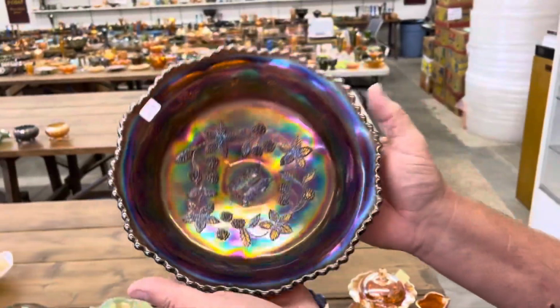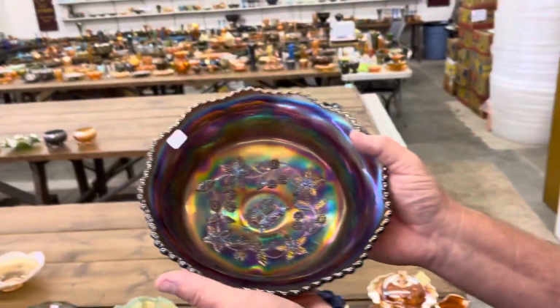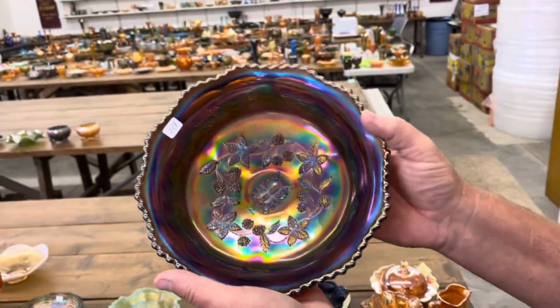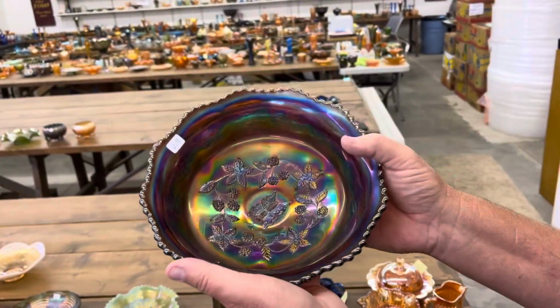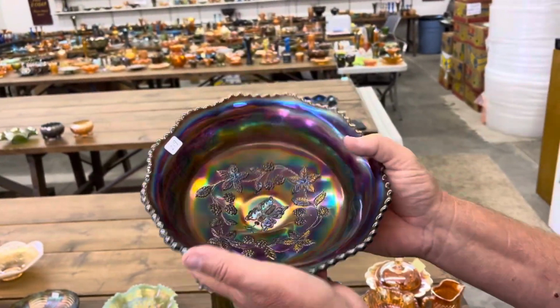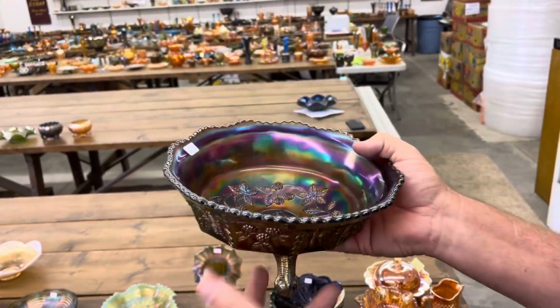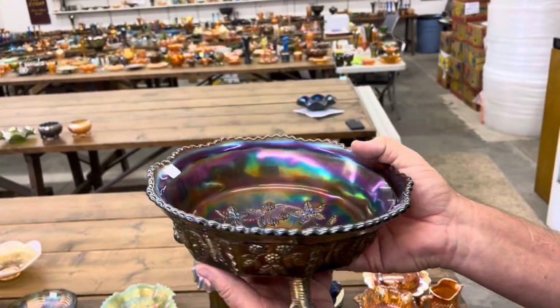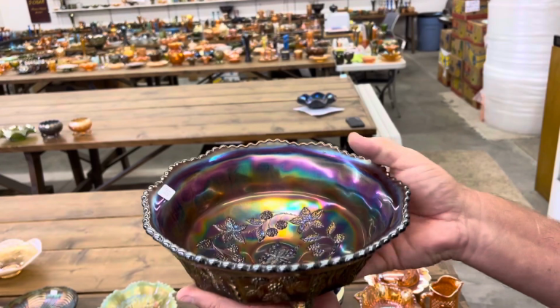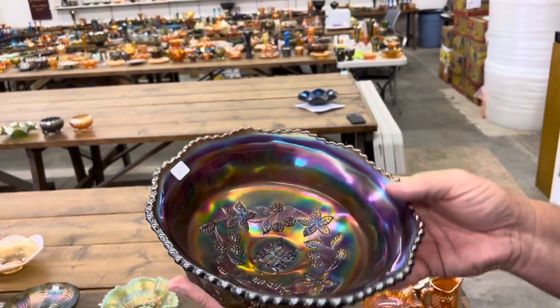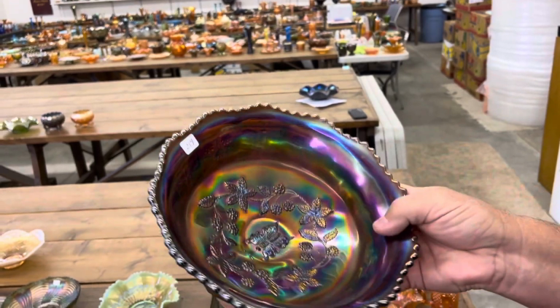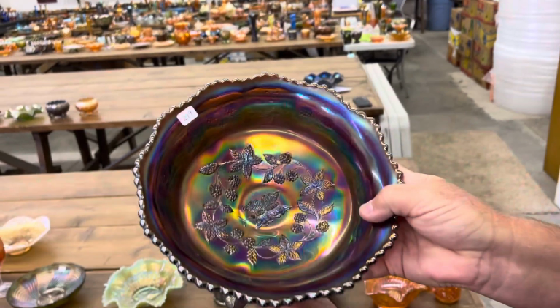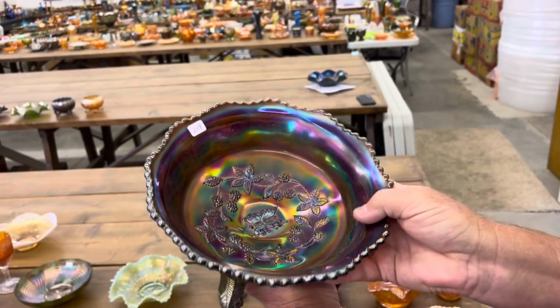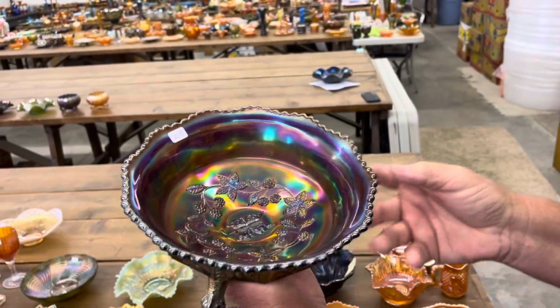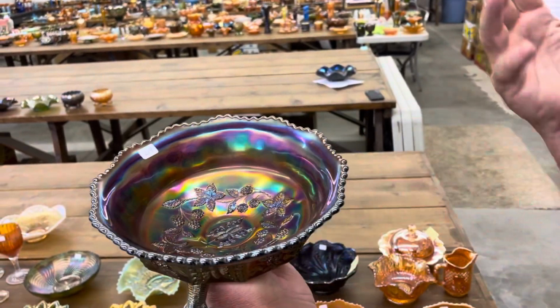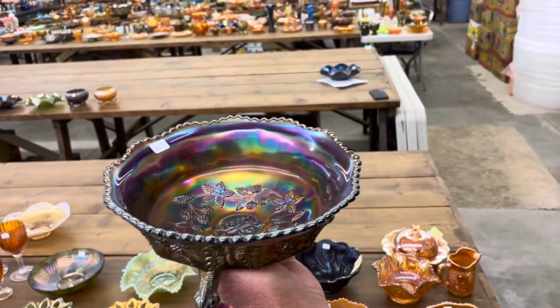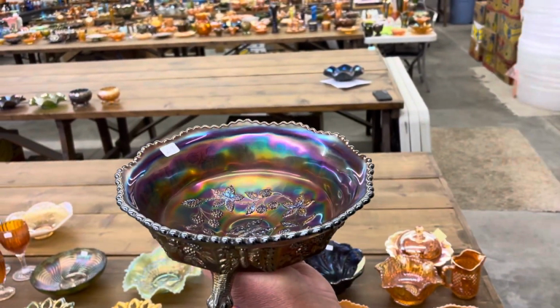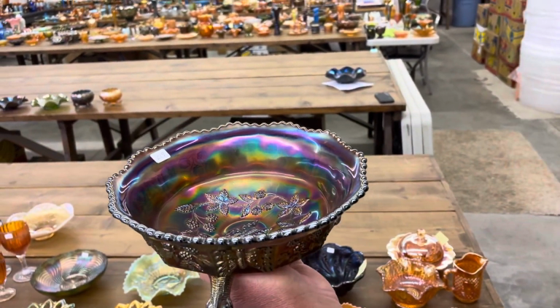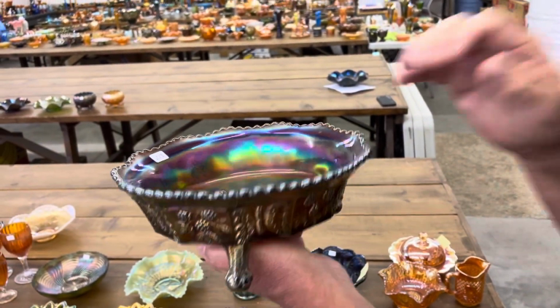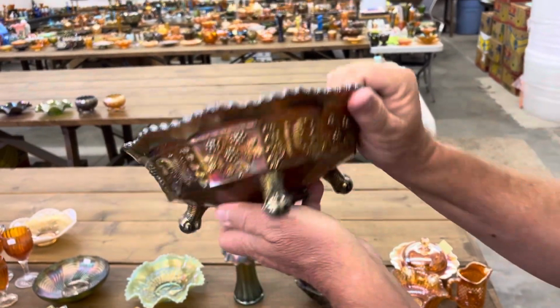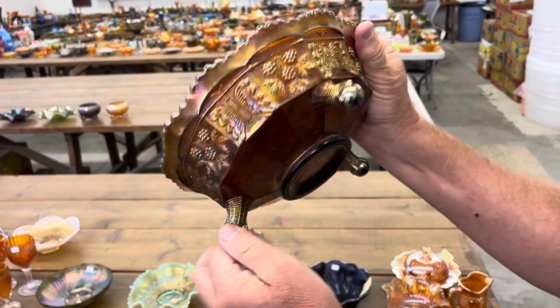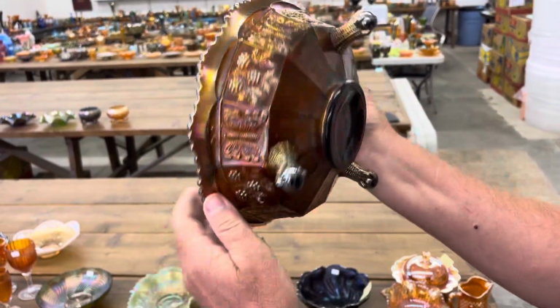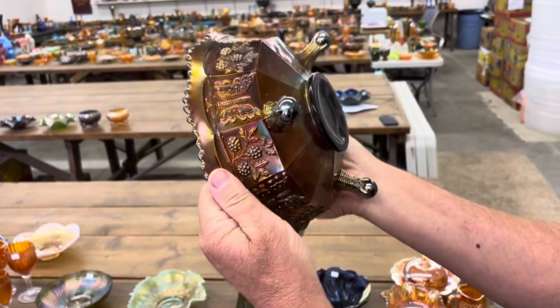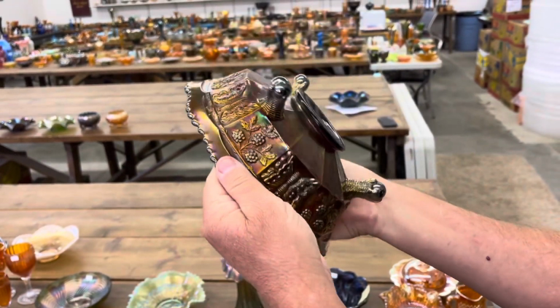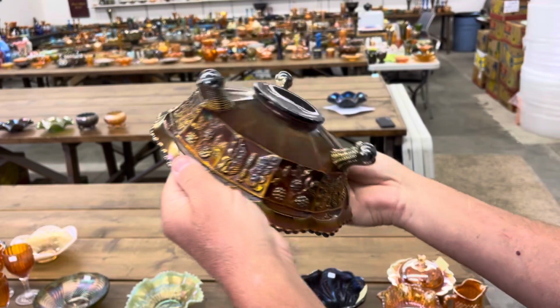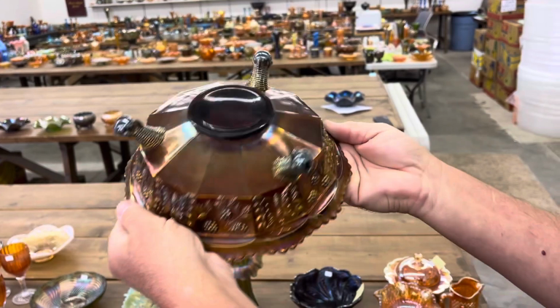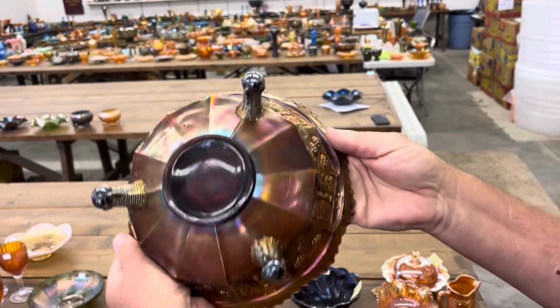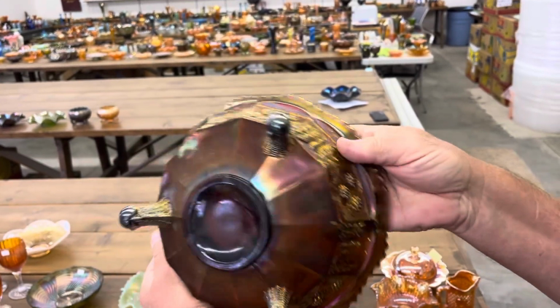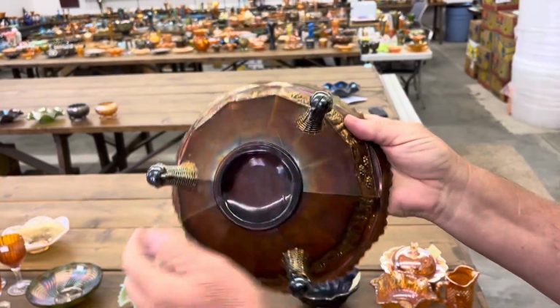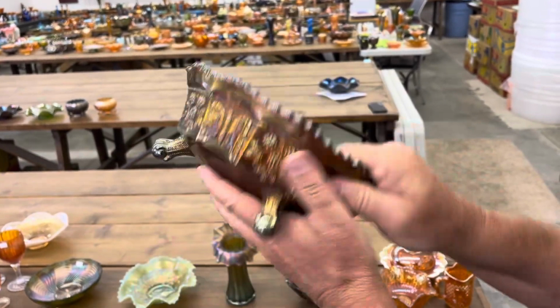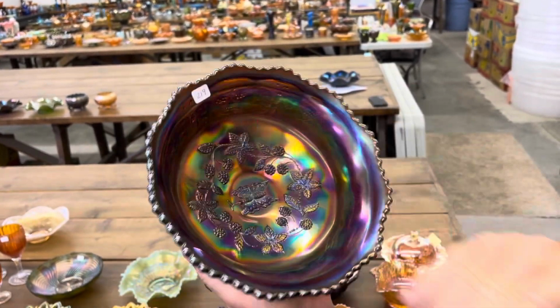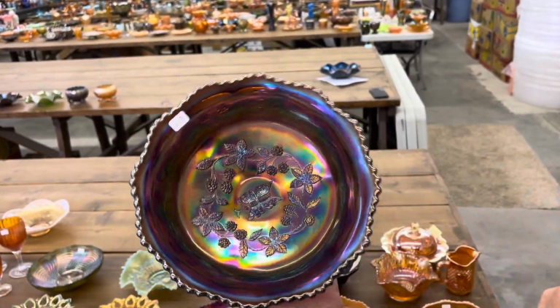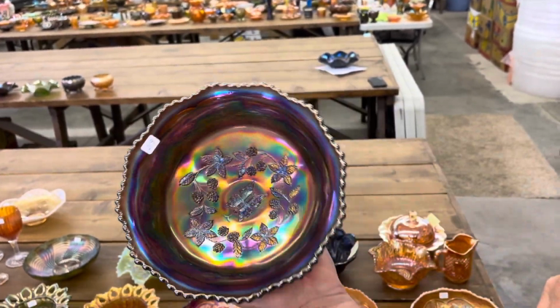Here's a pretty one — Butterfly and Berry. This is a Master Berry Bowl in amethyst. It's a very, very pretty bowl — look at that beauty.